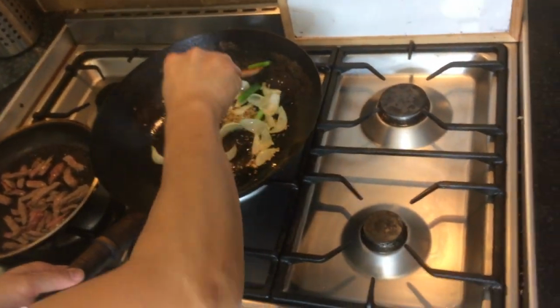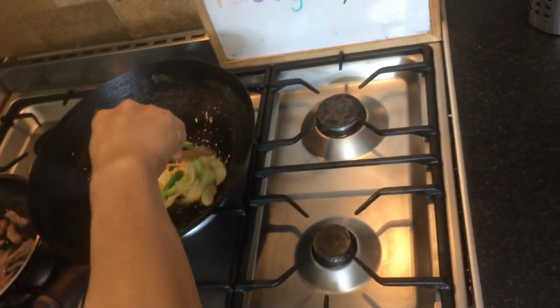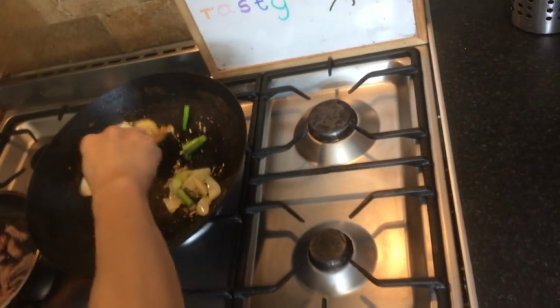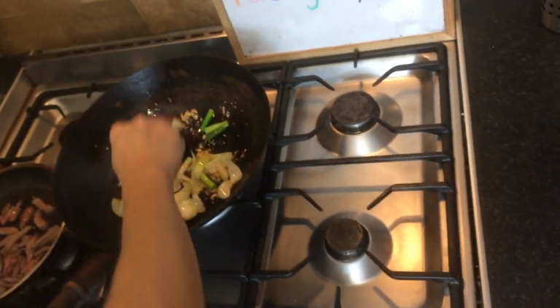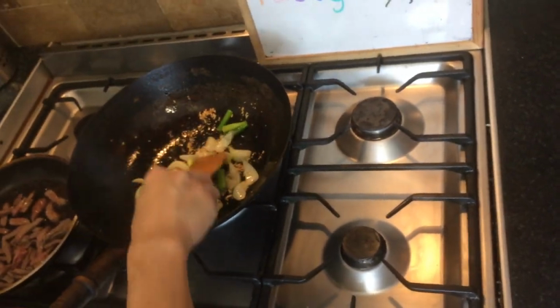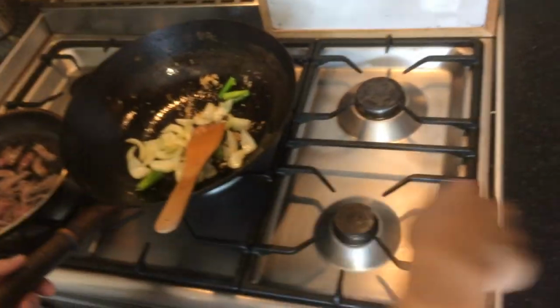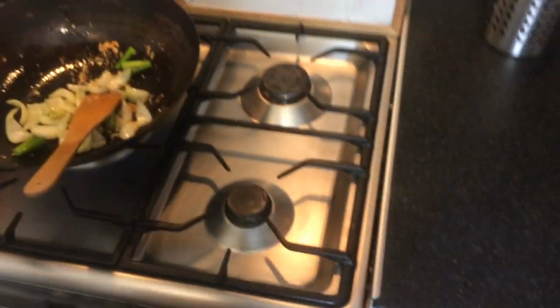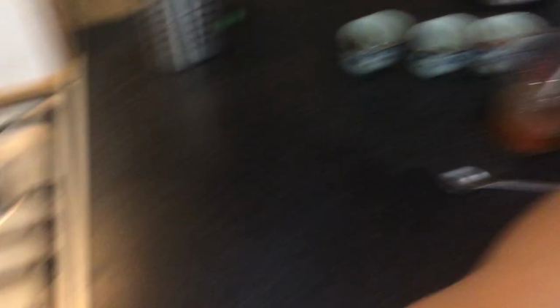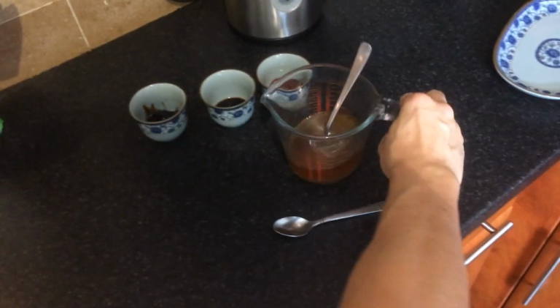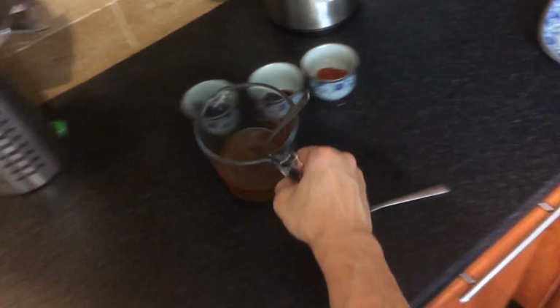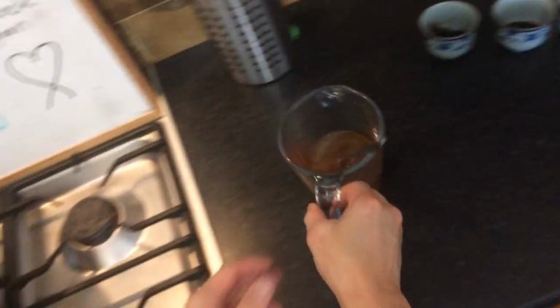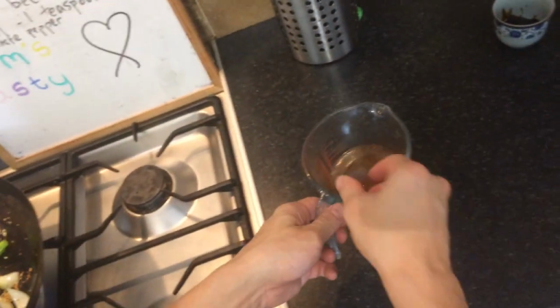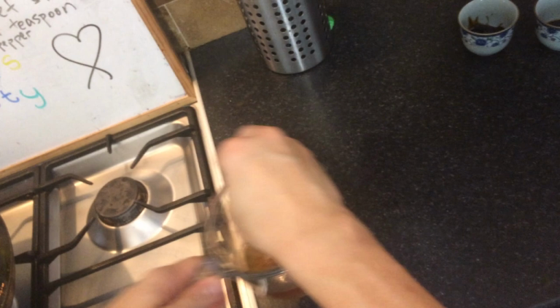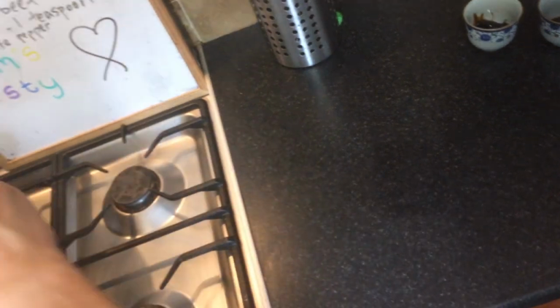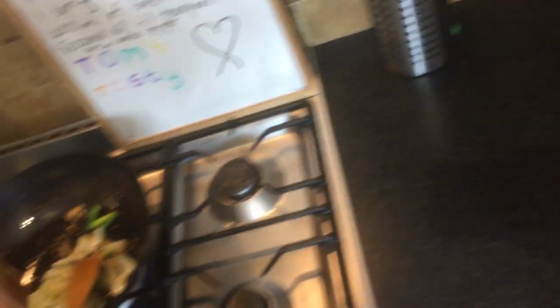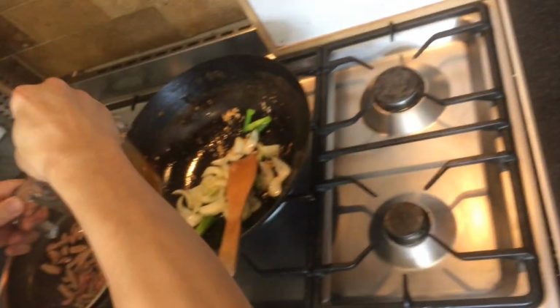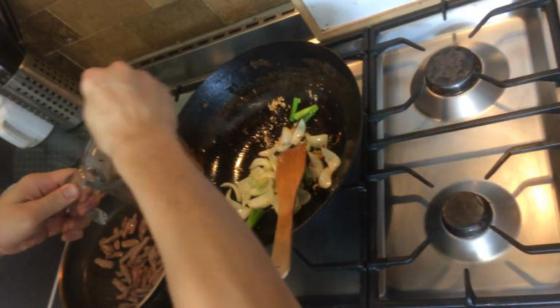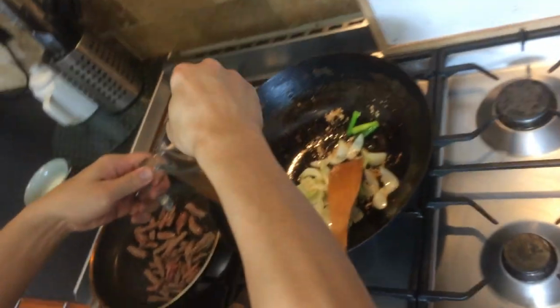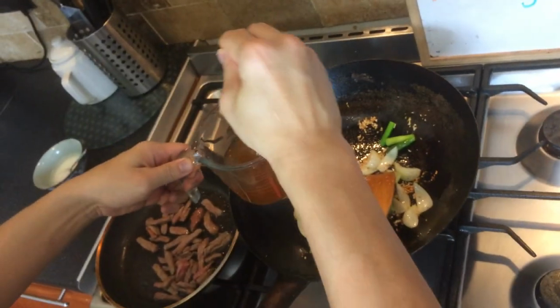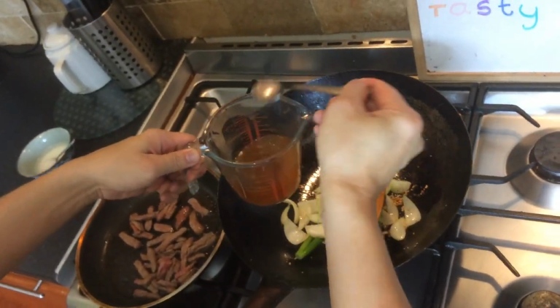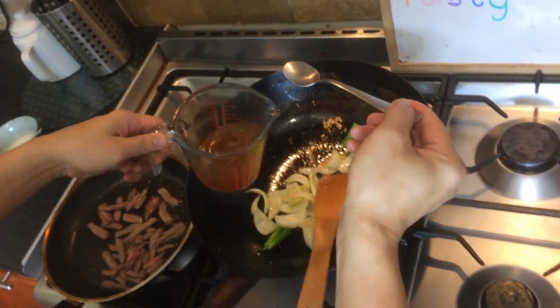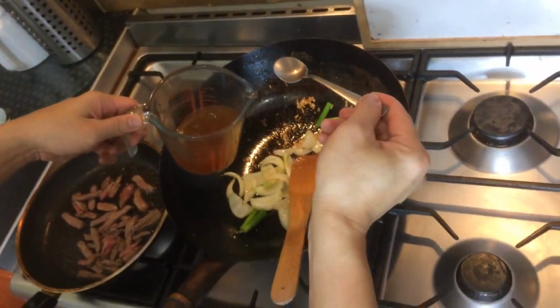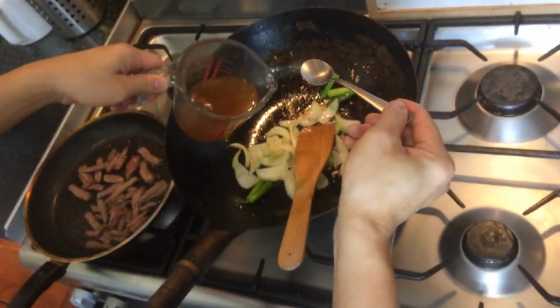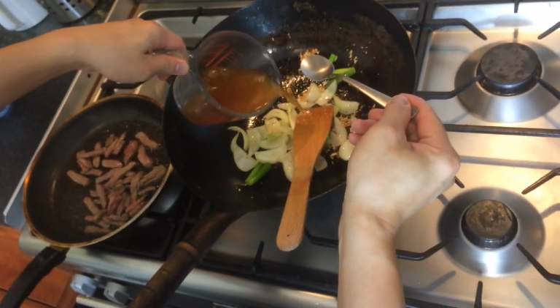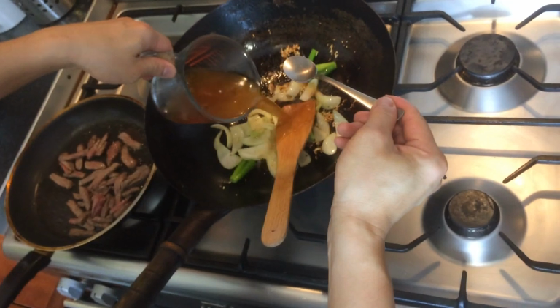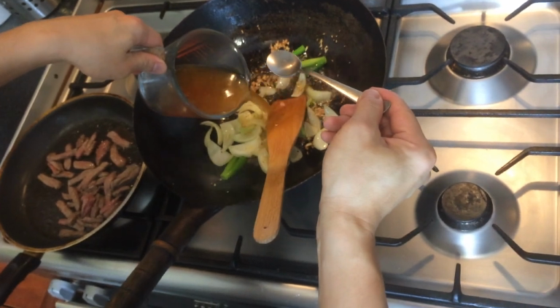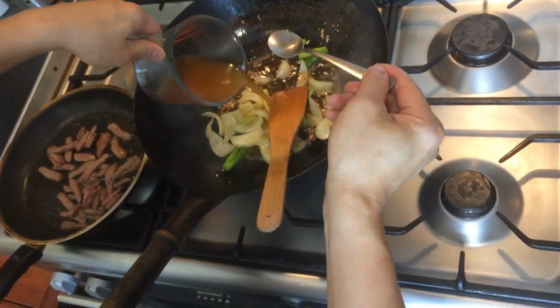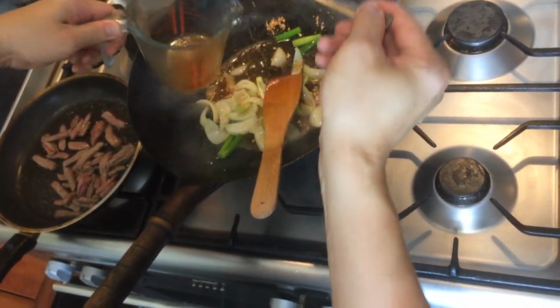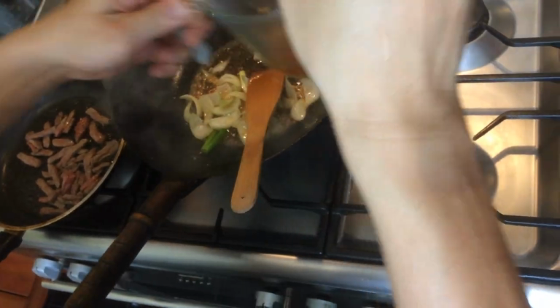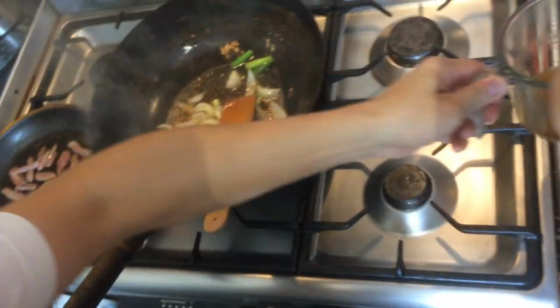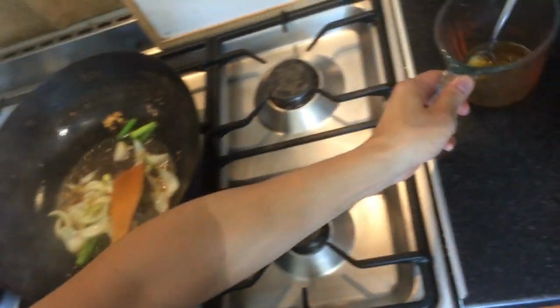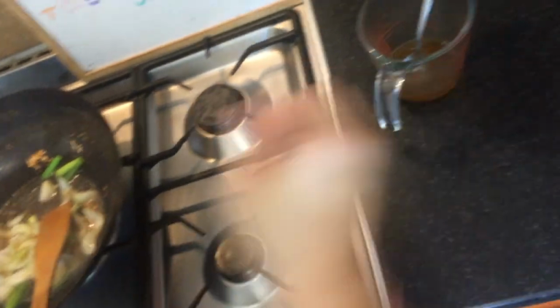Alright, time to make the sauce. We can pour in the beef stock which is about 200 millilitres, and just pour half of it in.